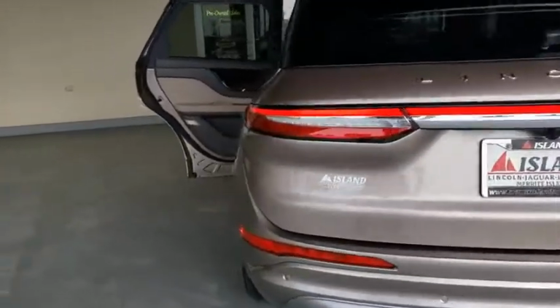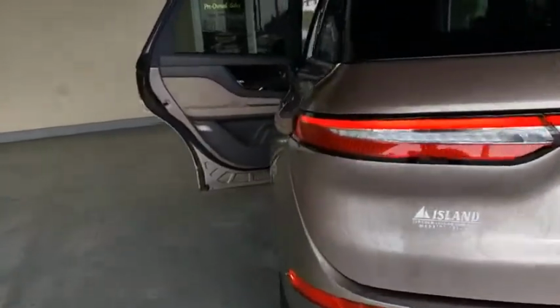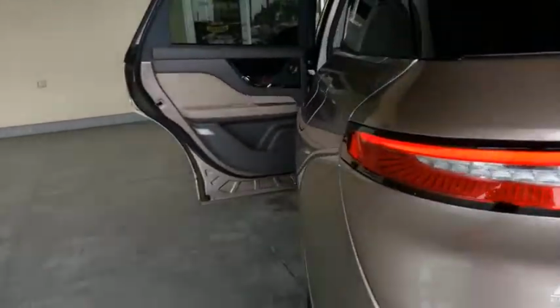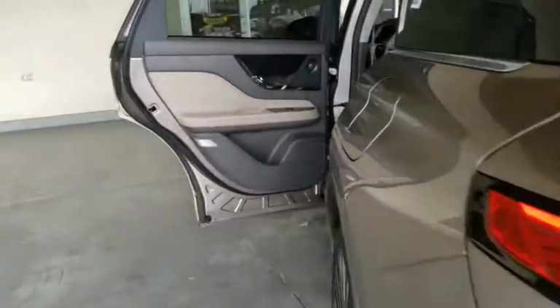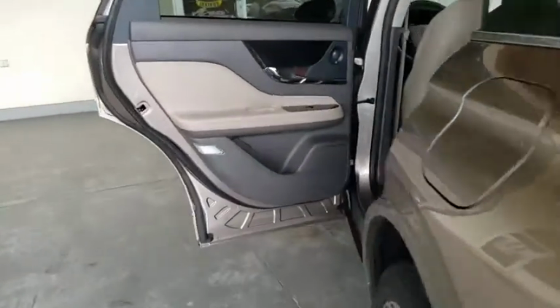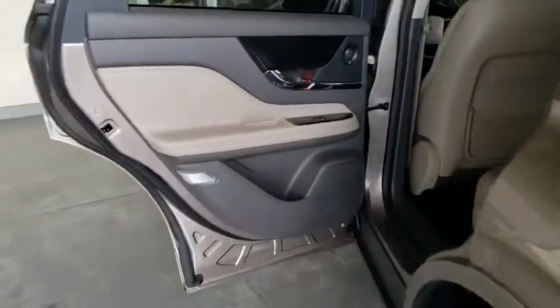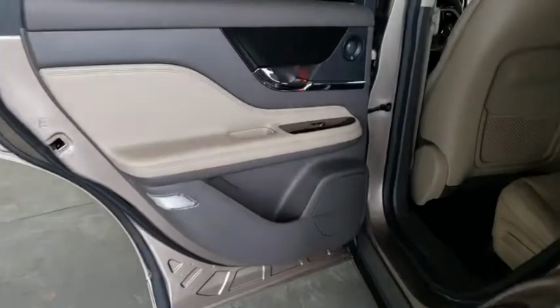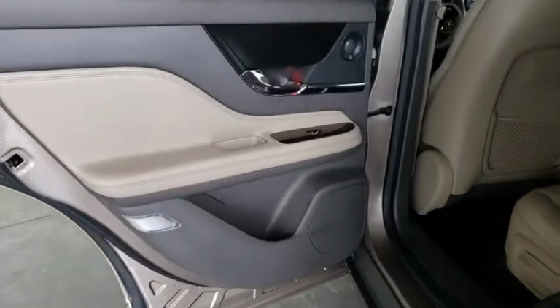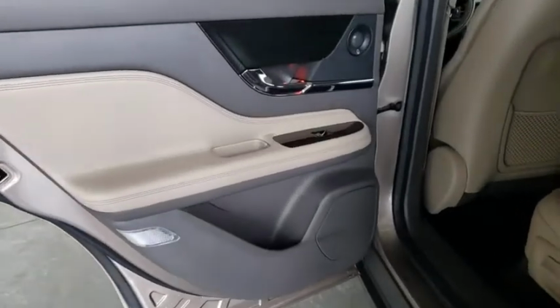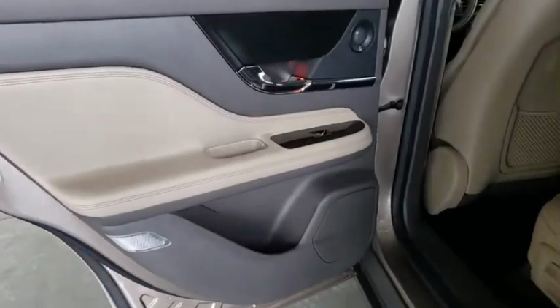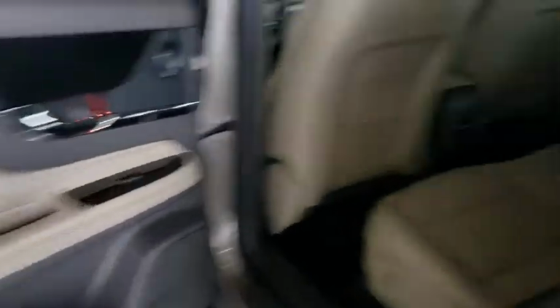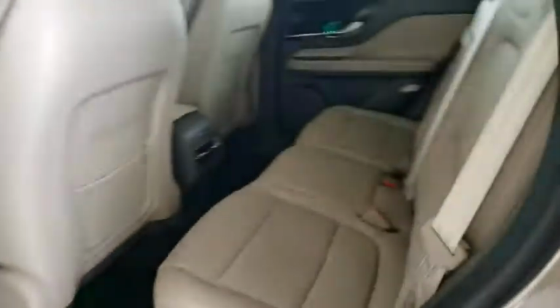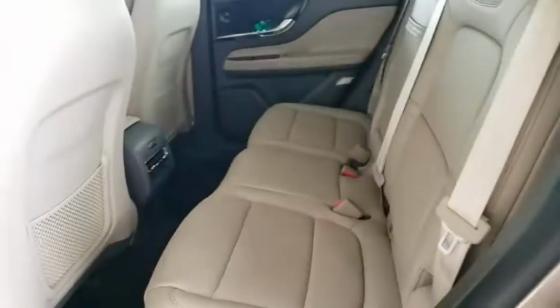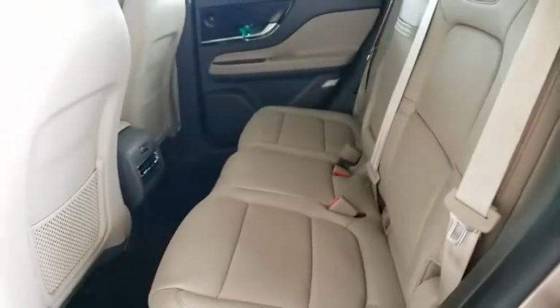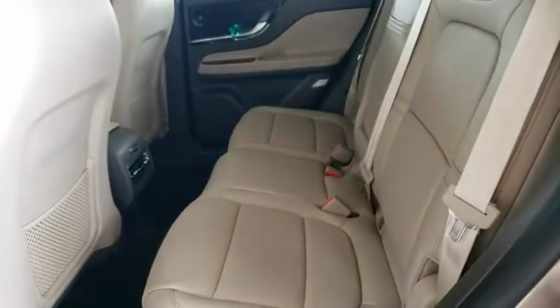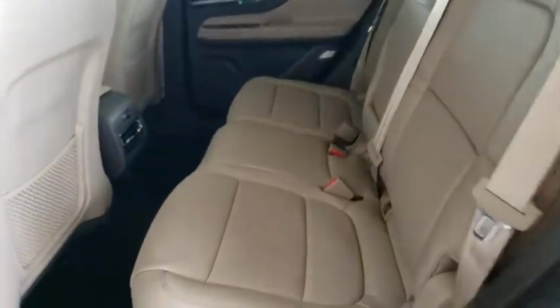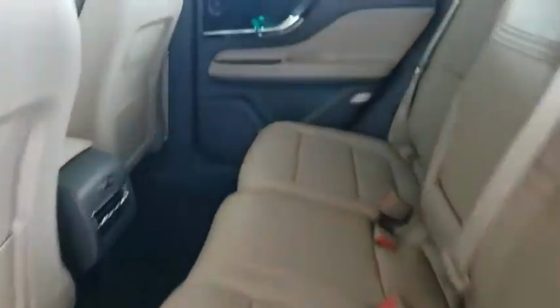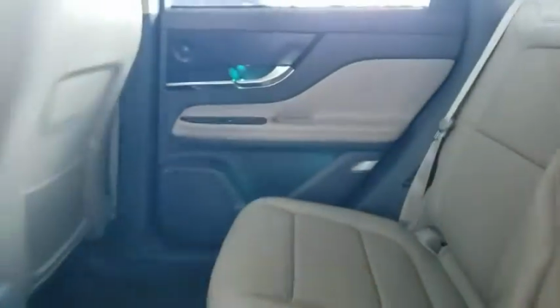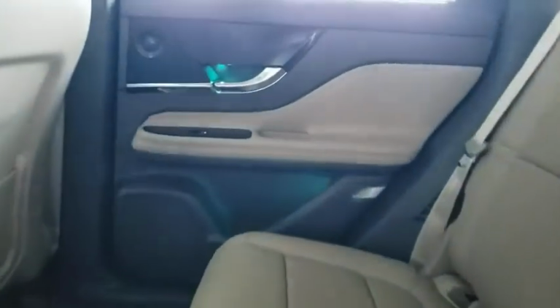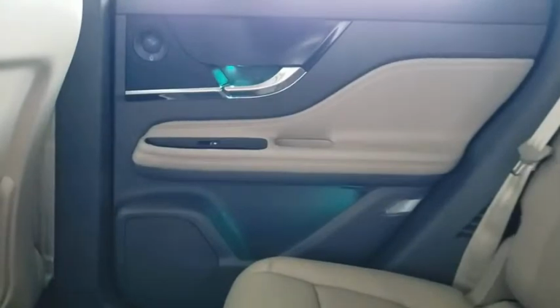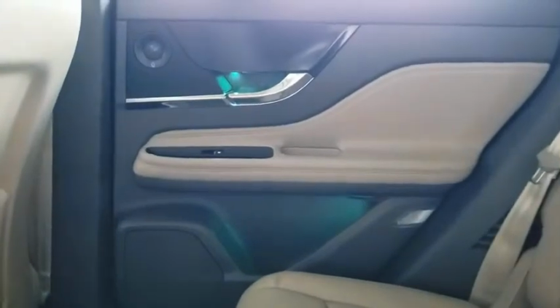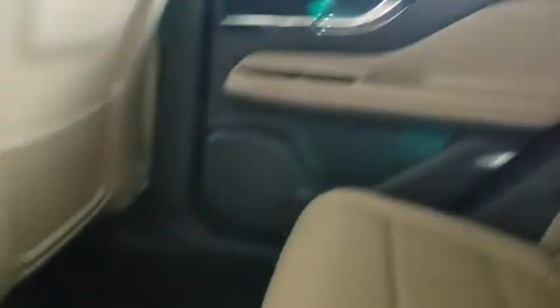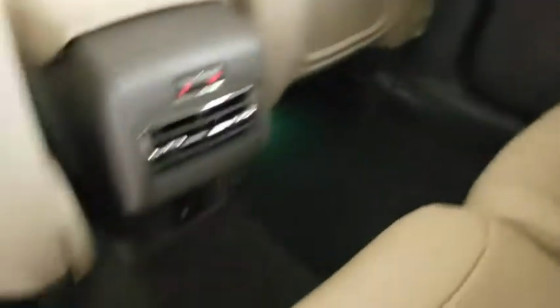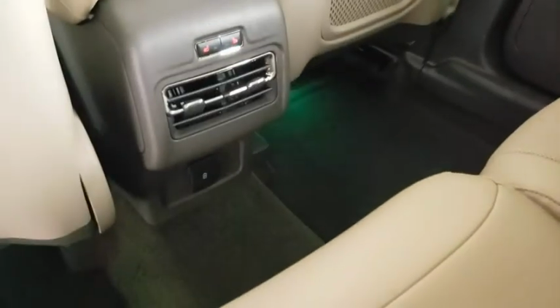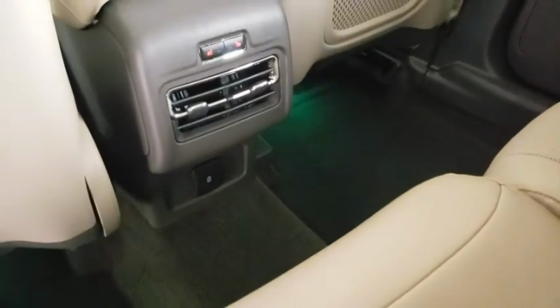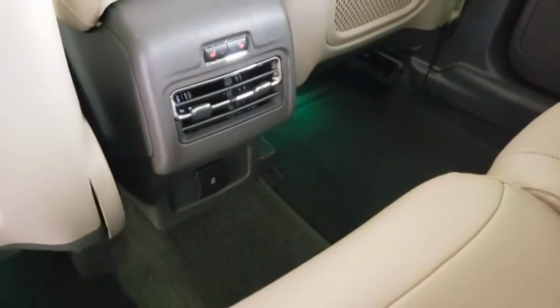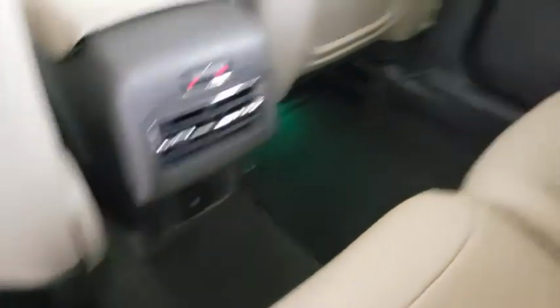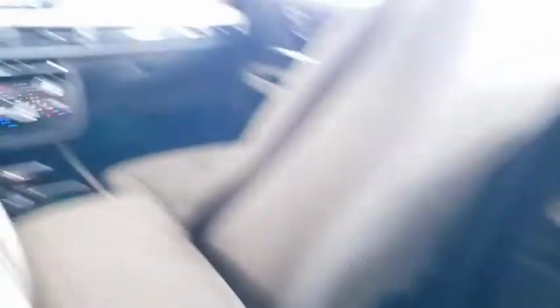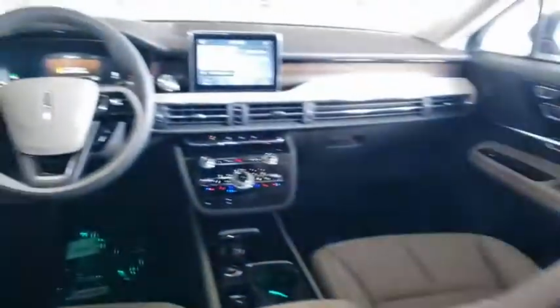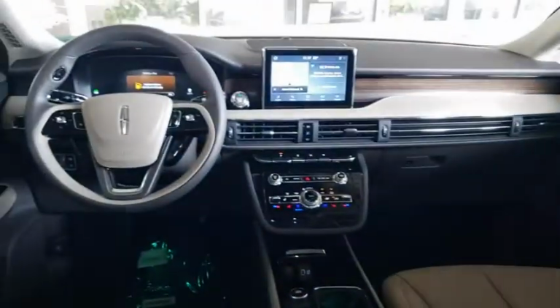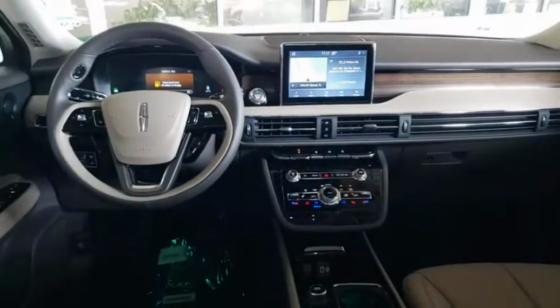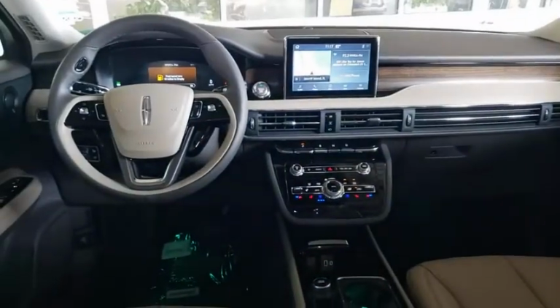Backup camera, all-wheel drive, anti-lock braking system, power liftgate, navigation system, steering wheel audio controls, keyless entry, power passenger seat, remote engine start, traction control.